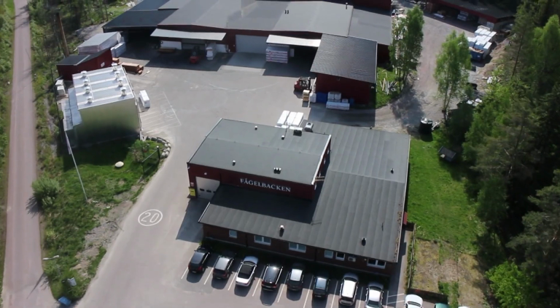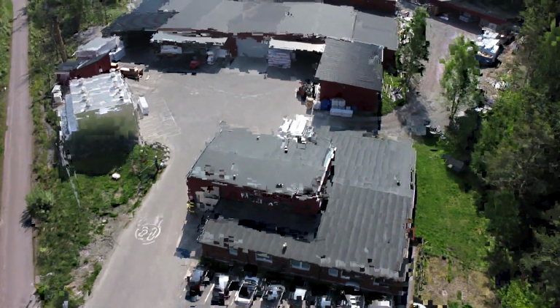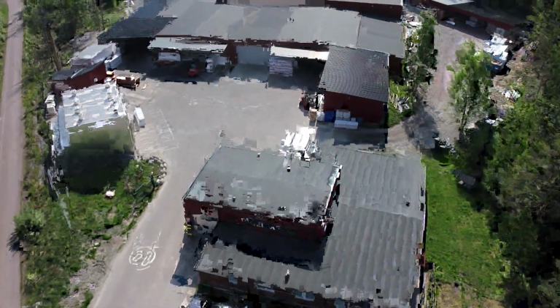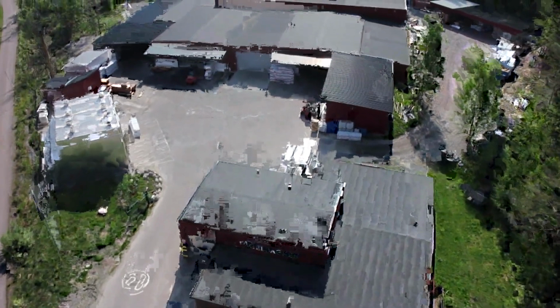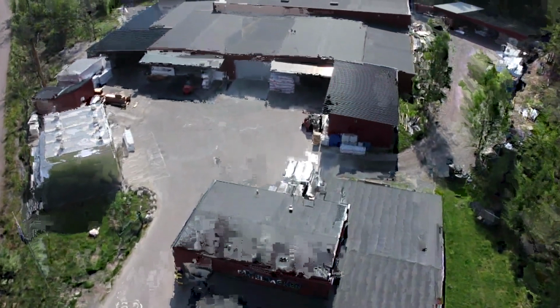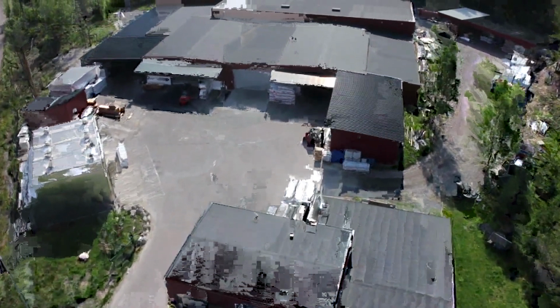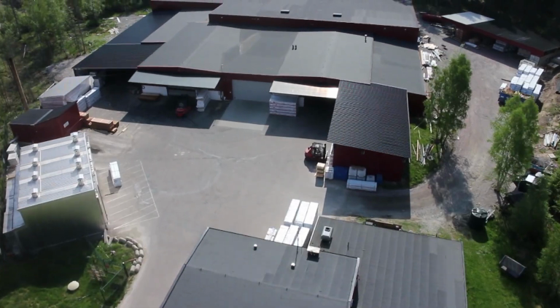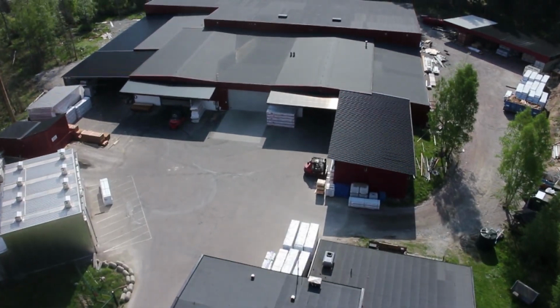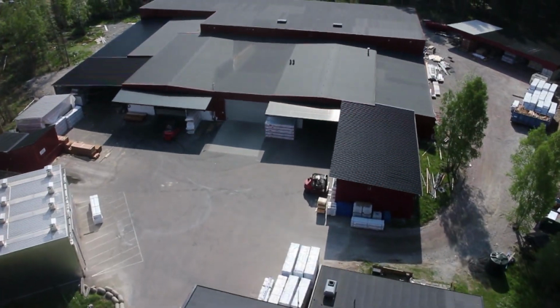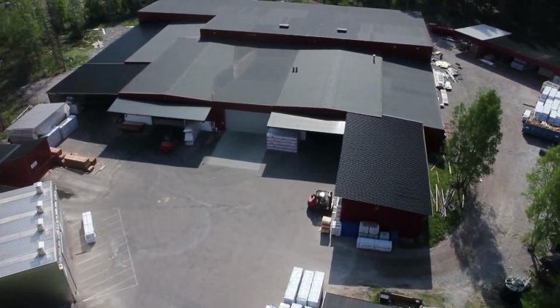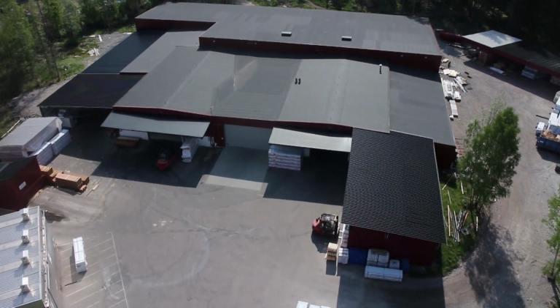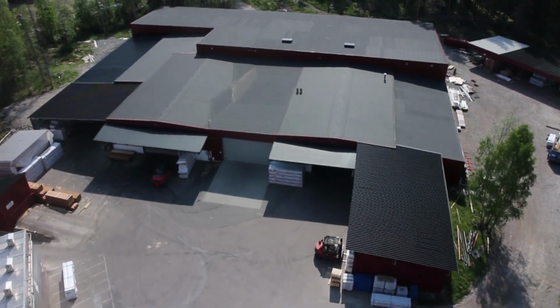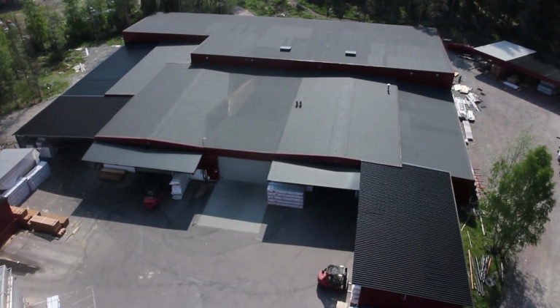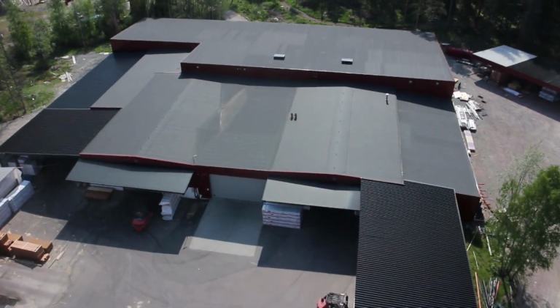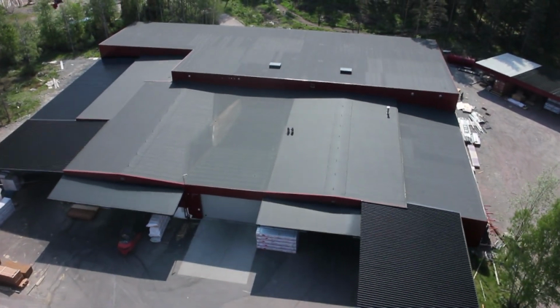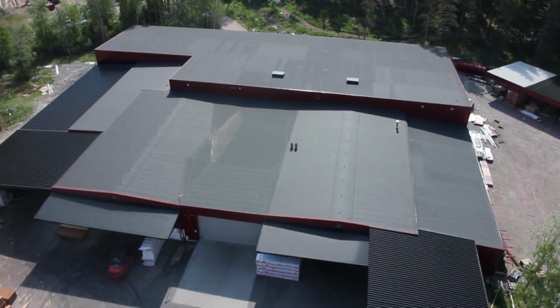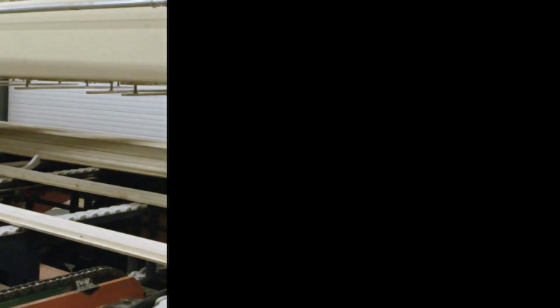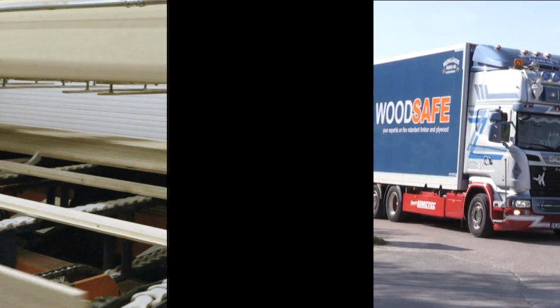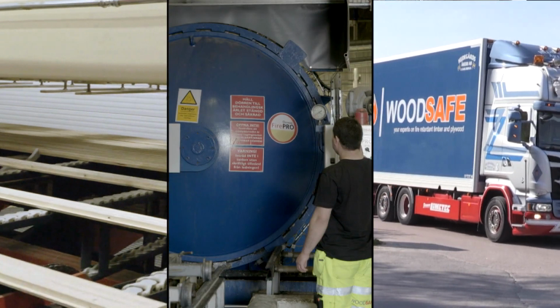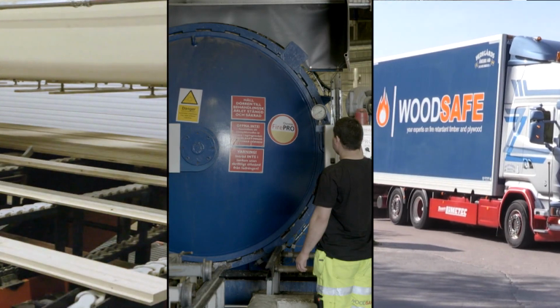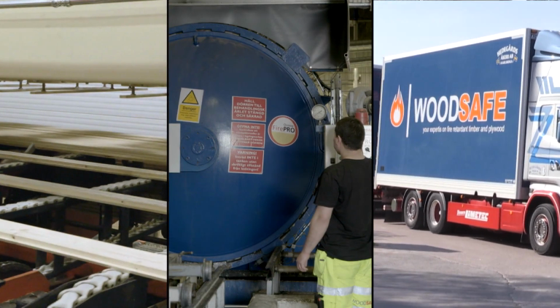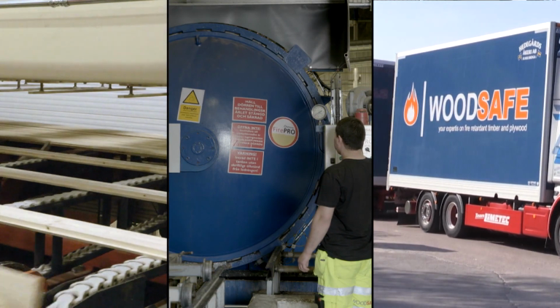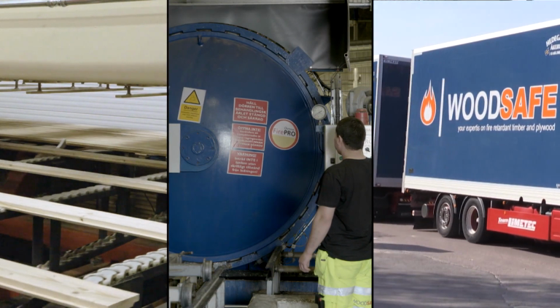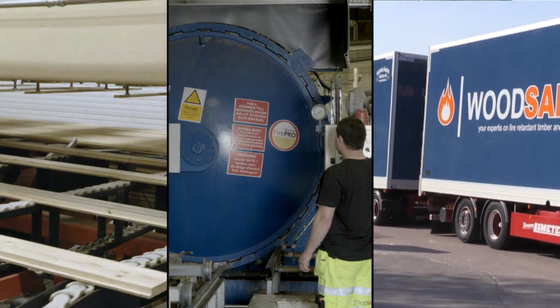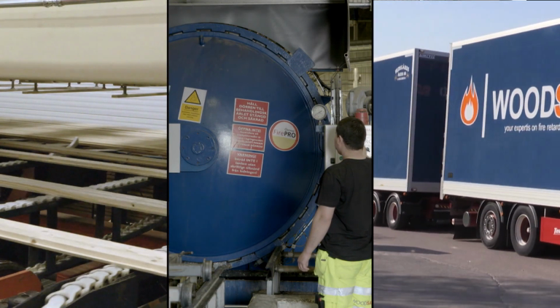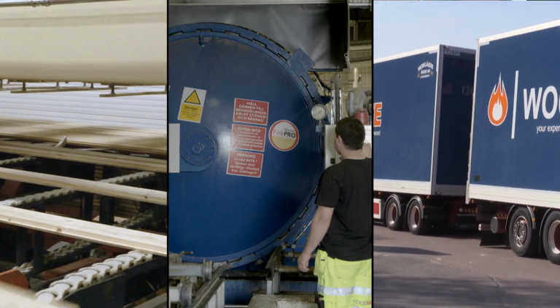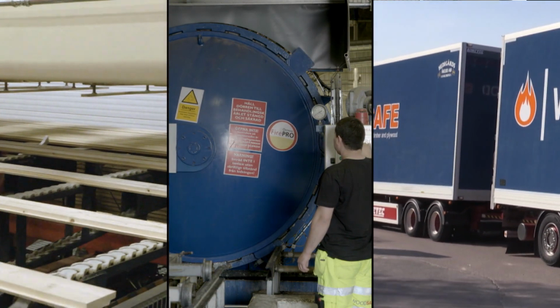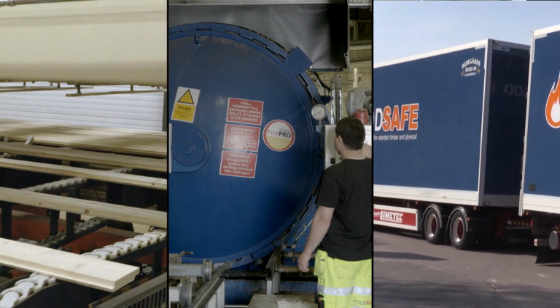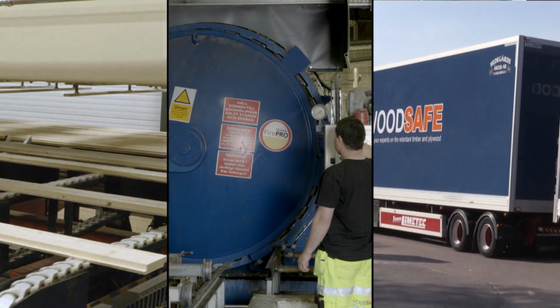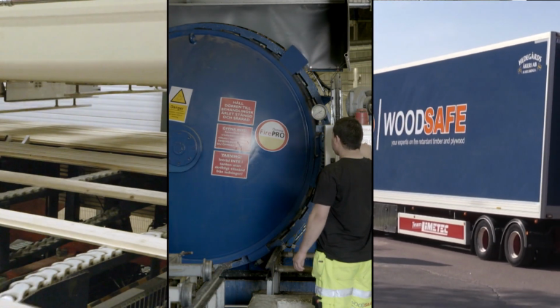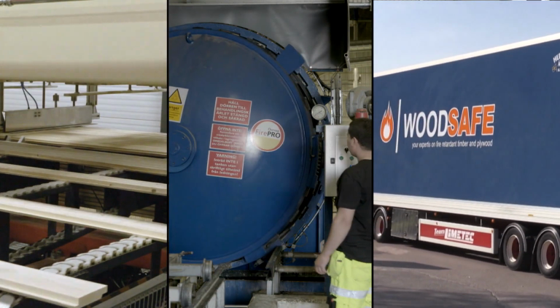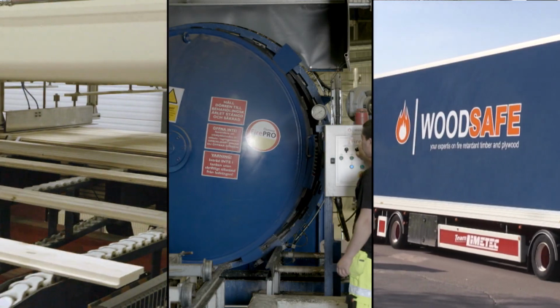With a new initiative in an expanding market, WoodSafe is now even bigger with a new production facility and state-of-the-art equipment. The capacity and quality of the entire production chain is optimised in order to meet customer requirements along with the opportunities and possibilities WoodSafe presents.